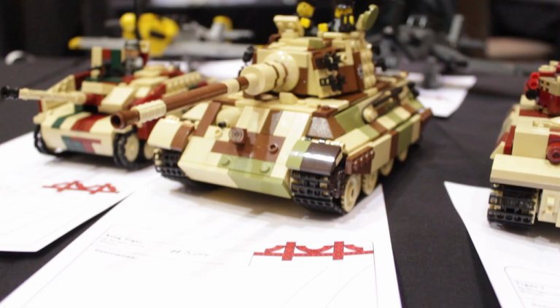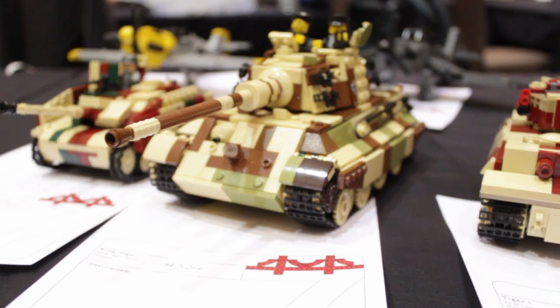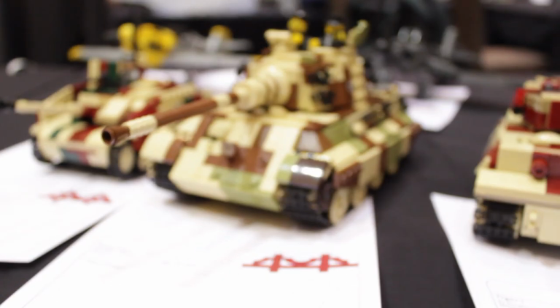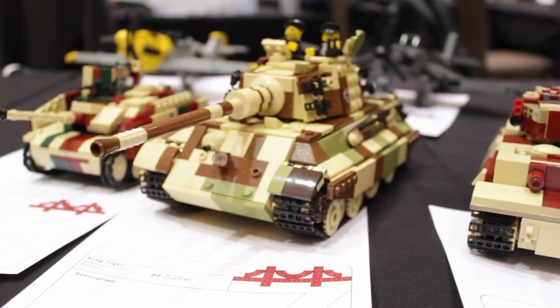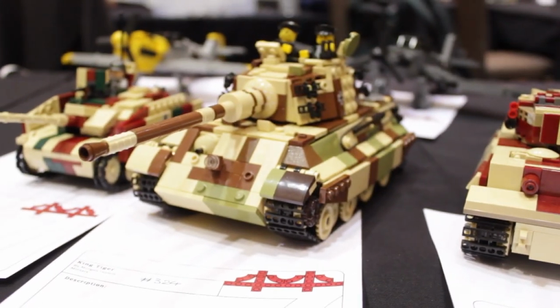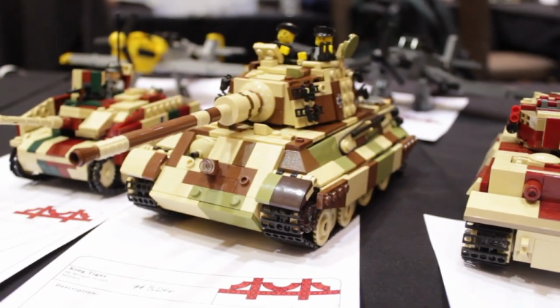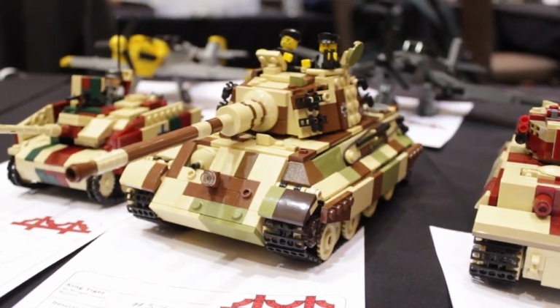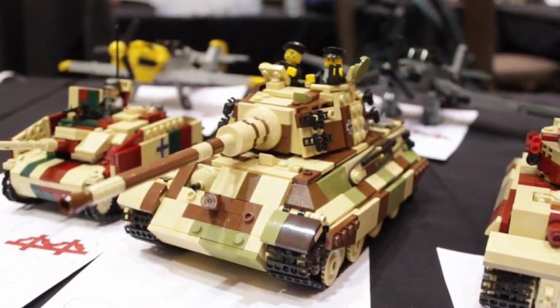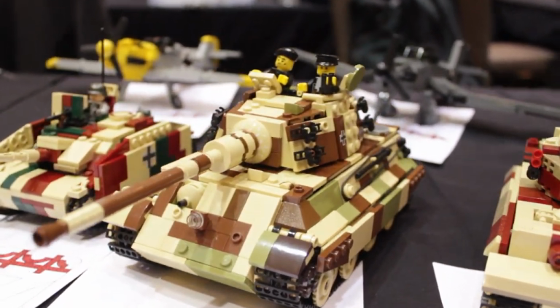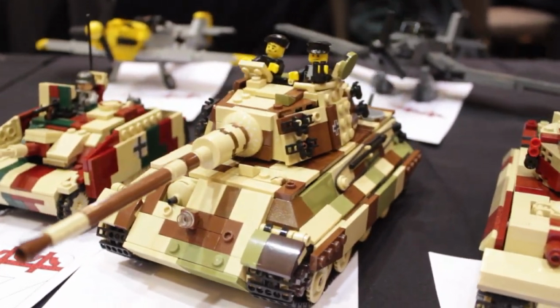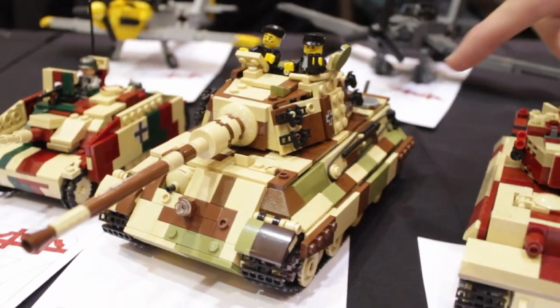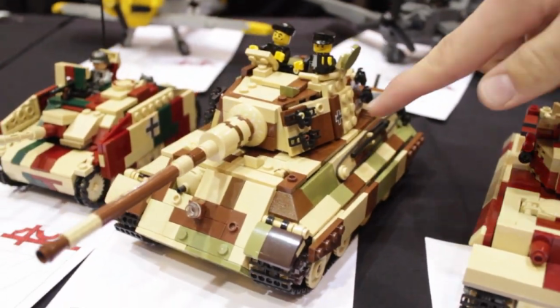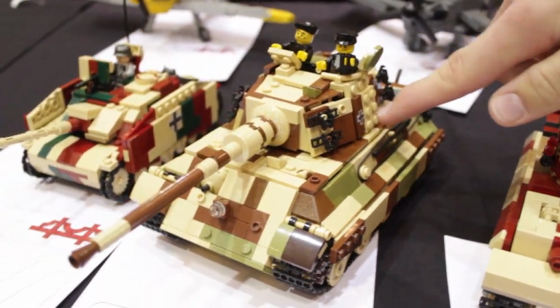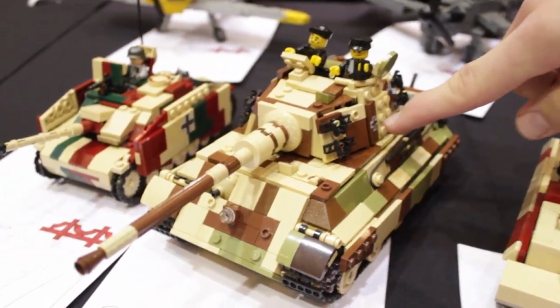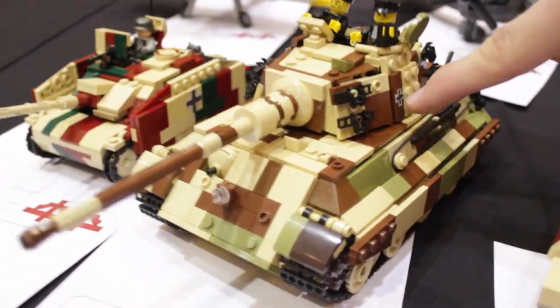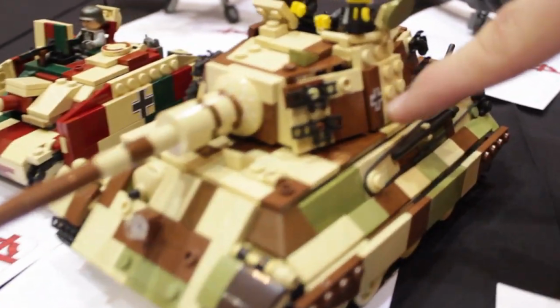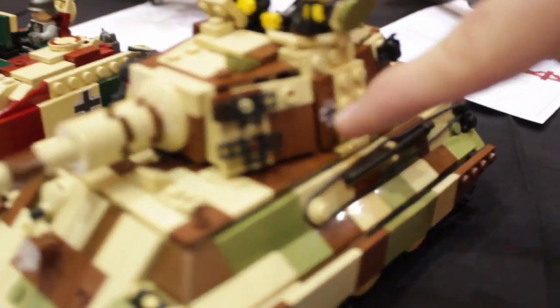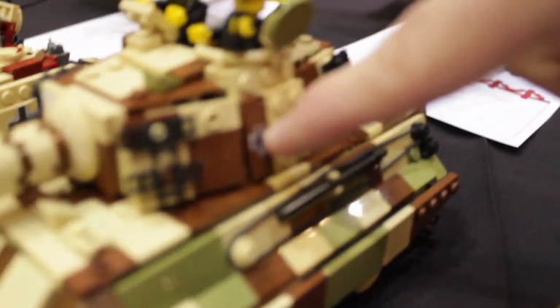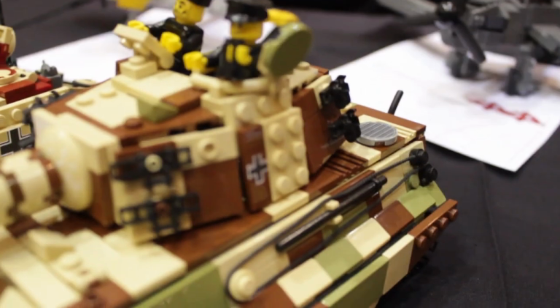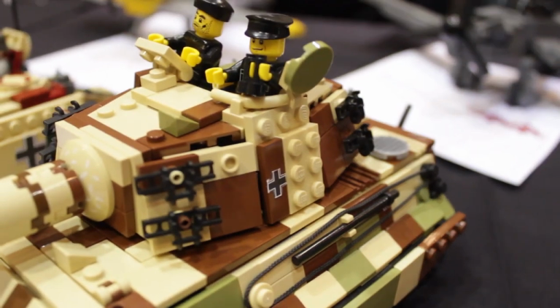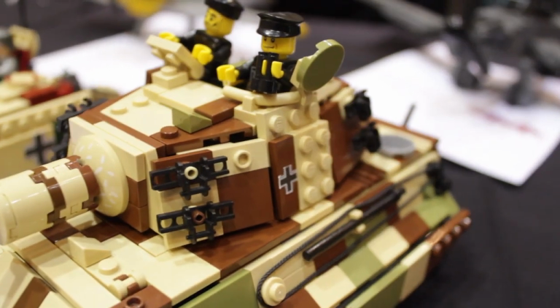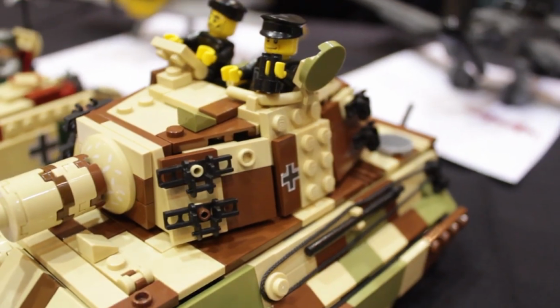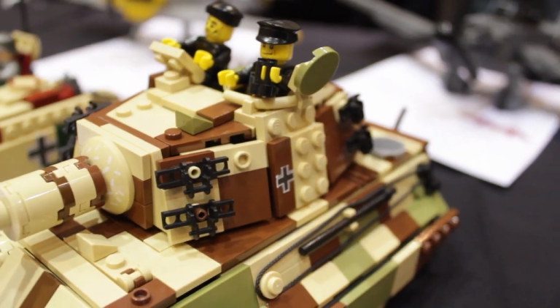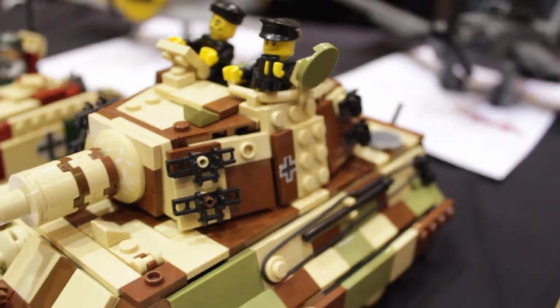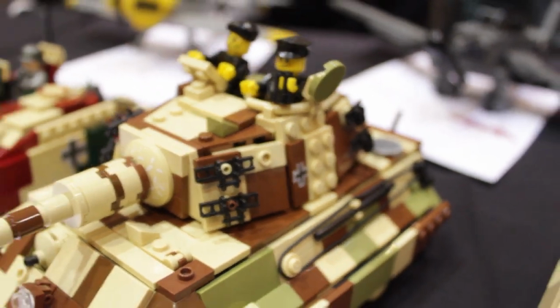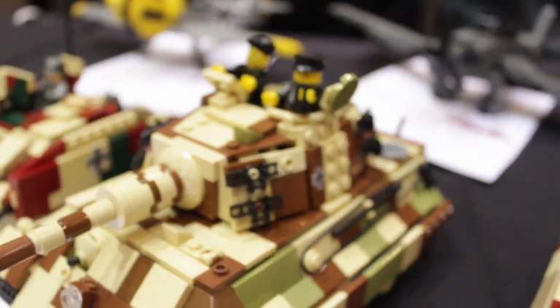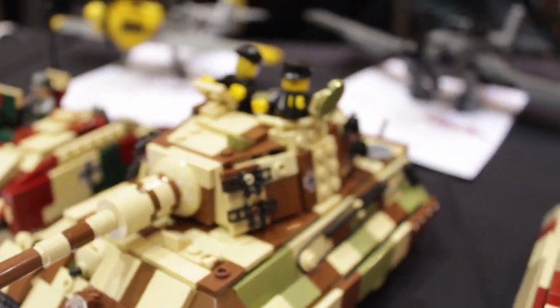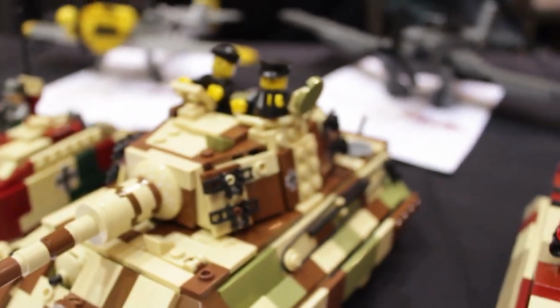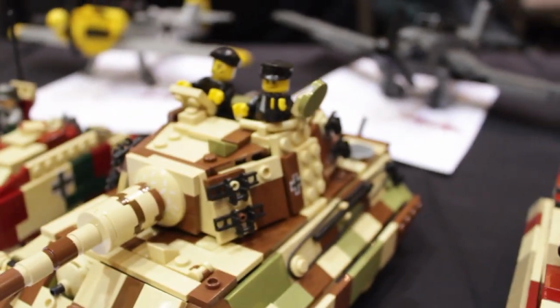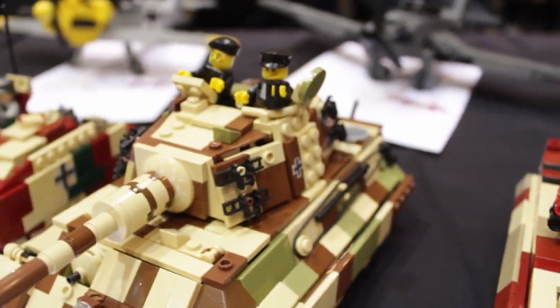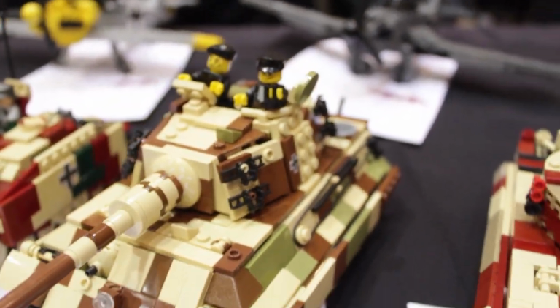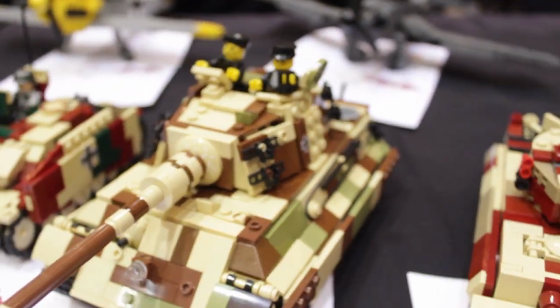And if you really want to make your model stand out, I suggest you make some decals. That way they really pop and add authenticity.